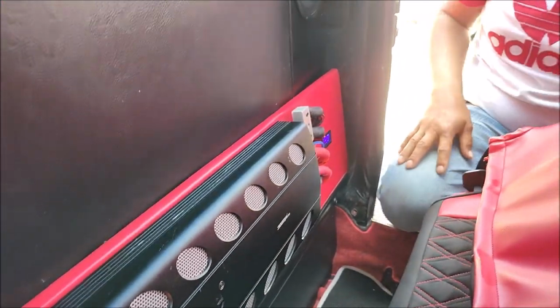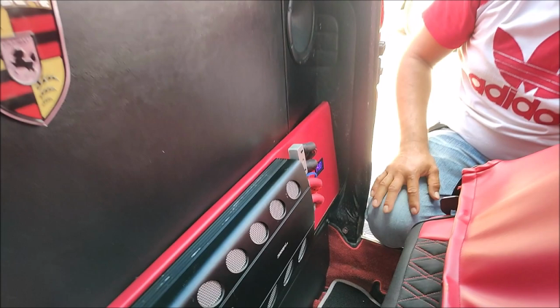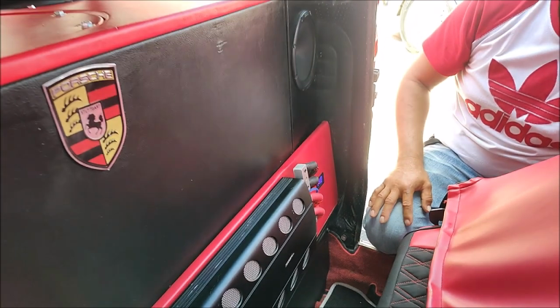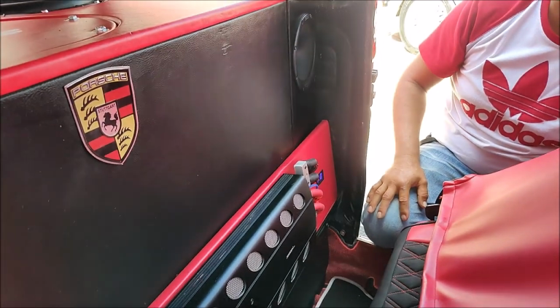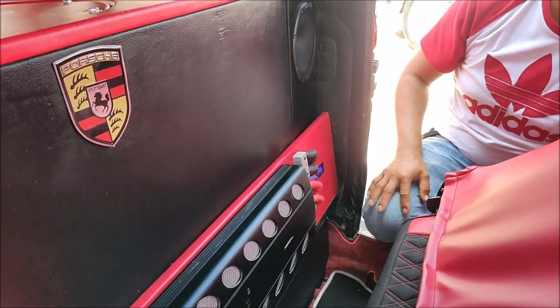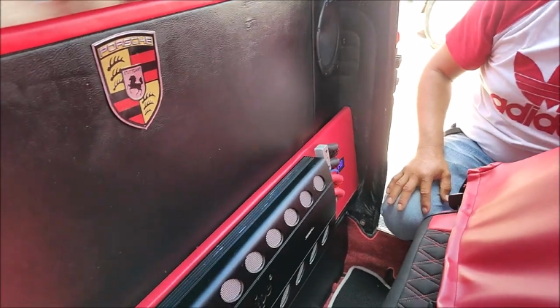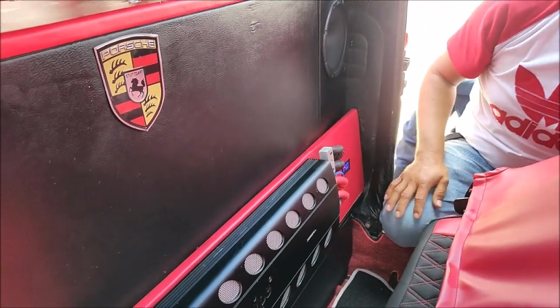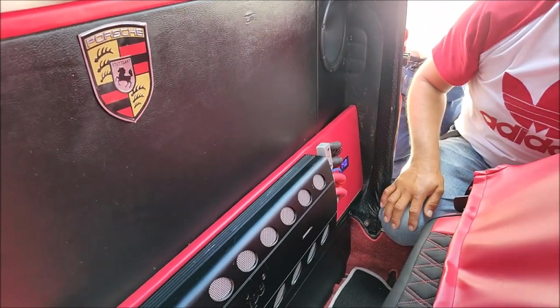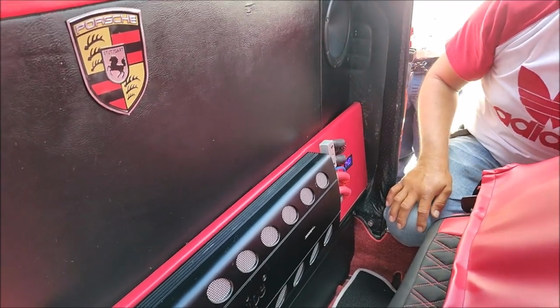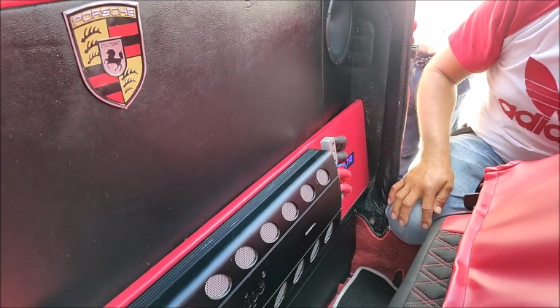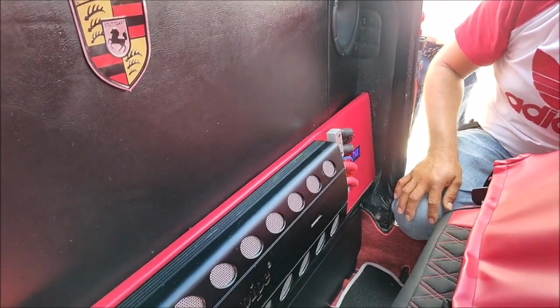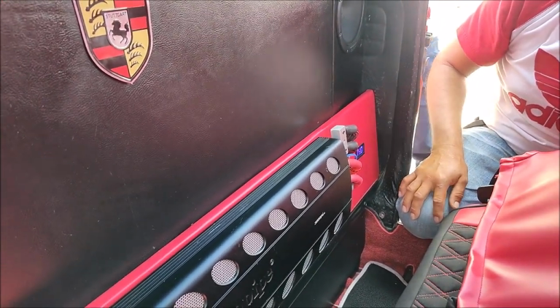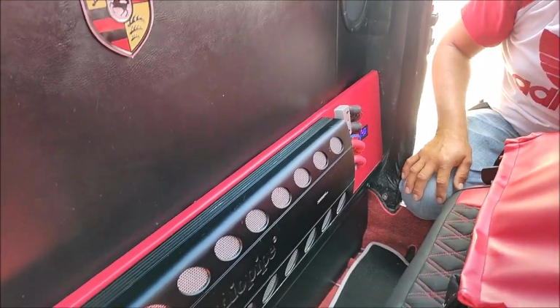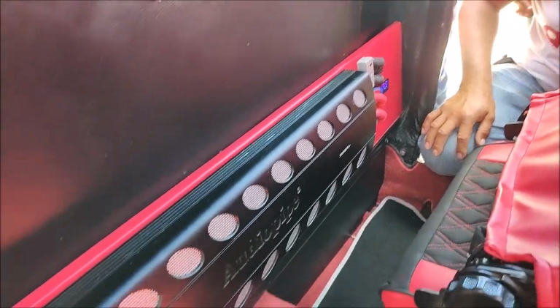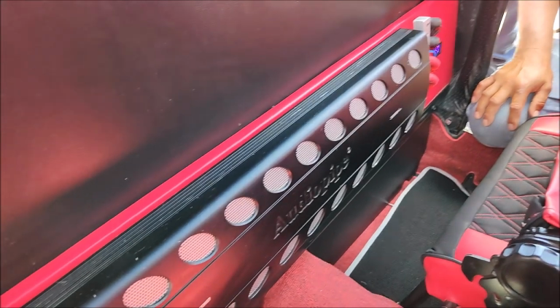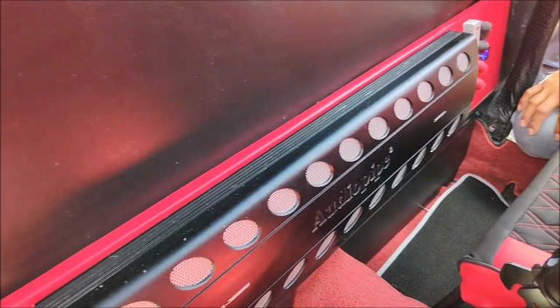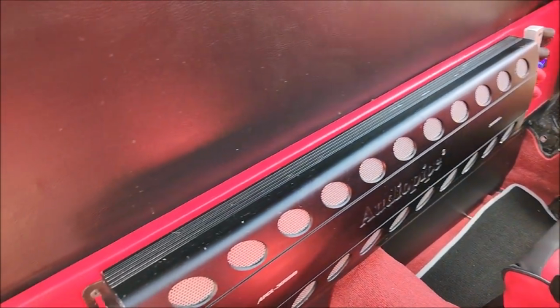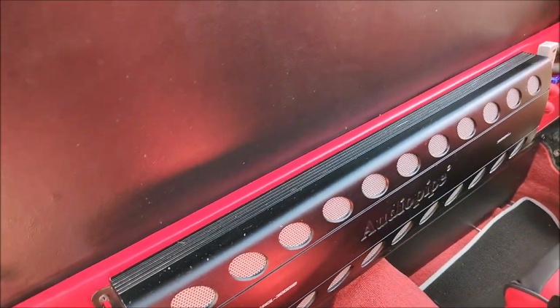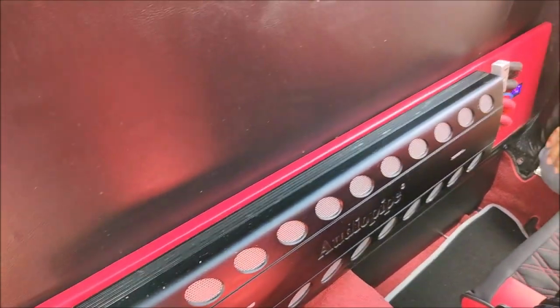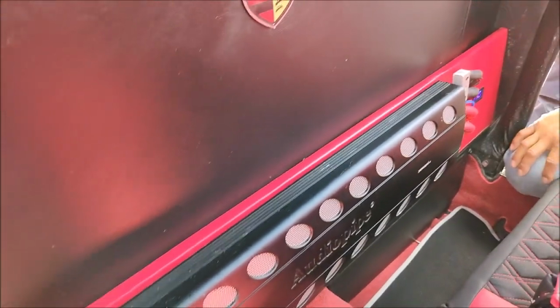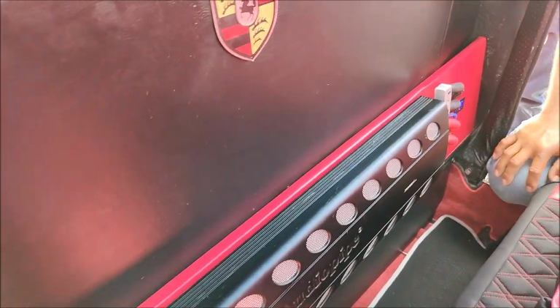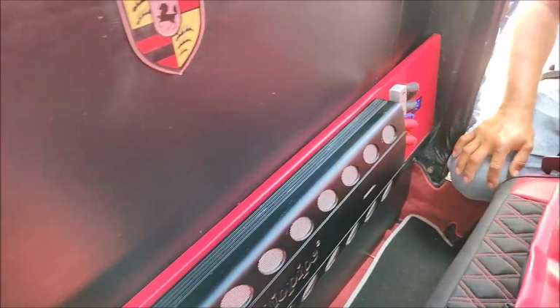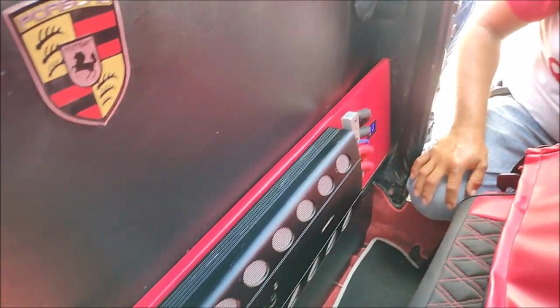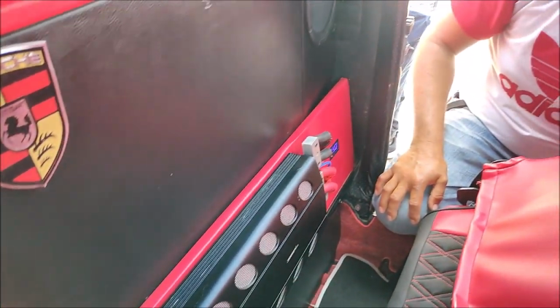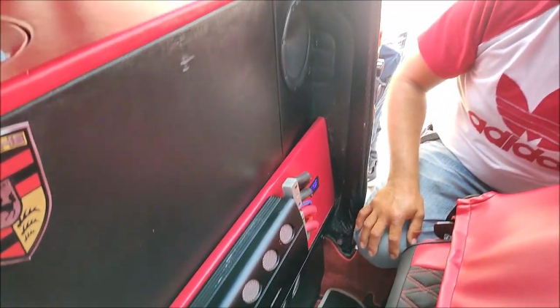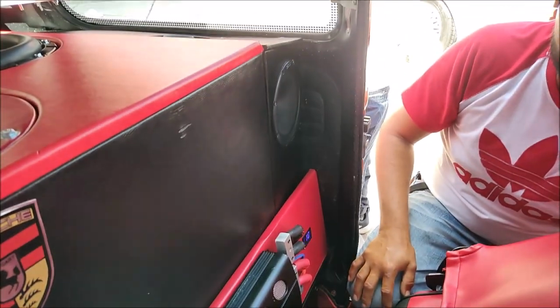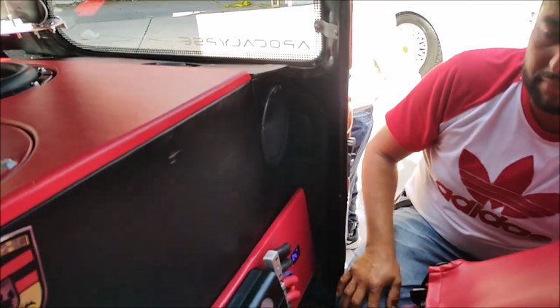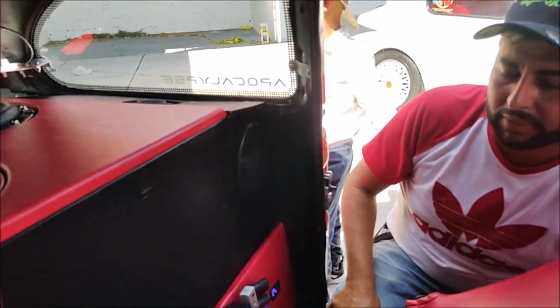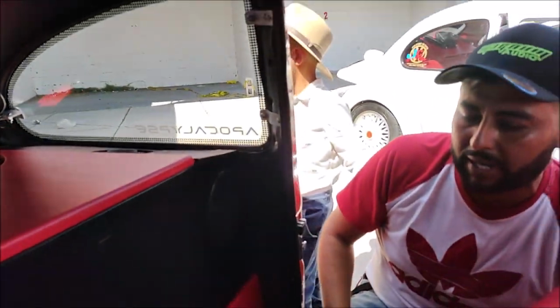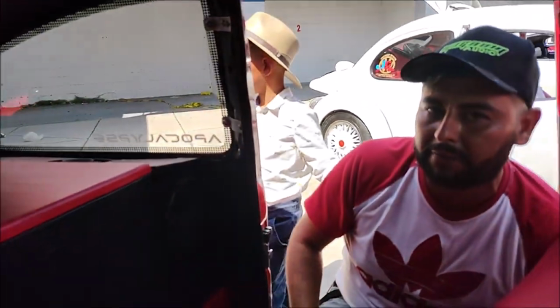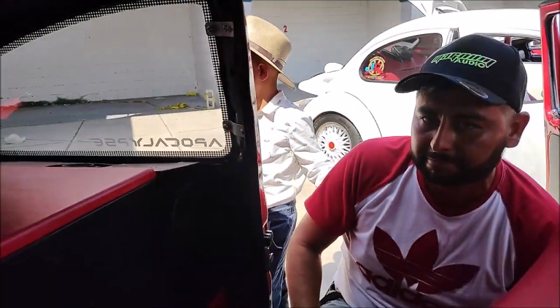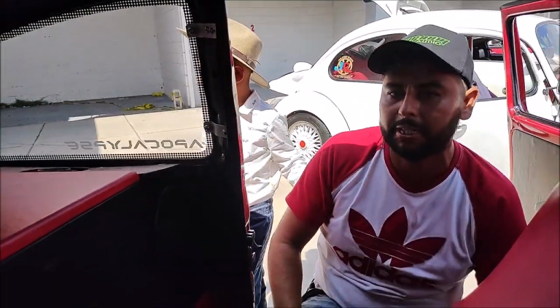How much did this AudioPipe amplifier cost you? This amplifier came out at 1500. Did you buy it here in Chihuahua? No, it comes from Guadalajara.